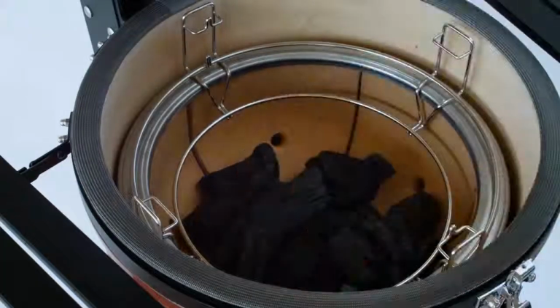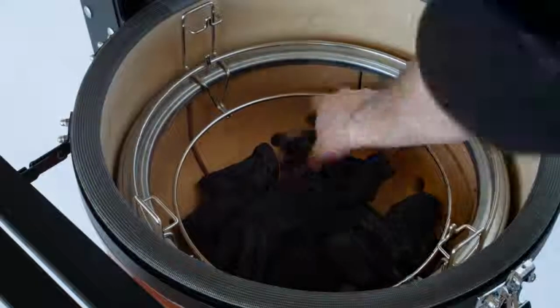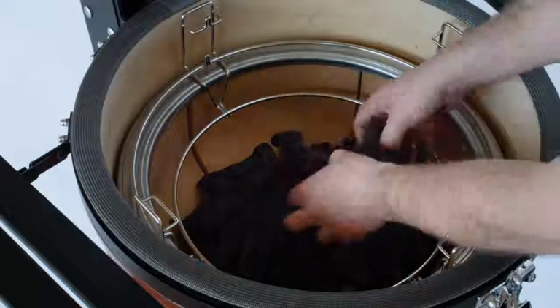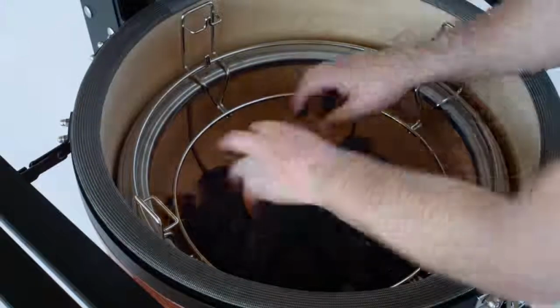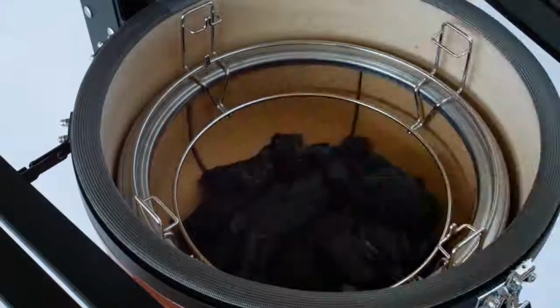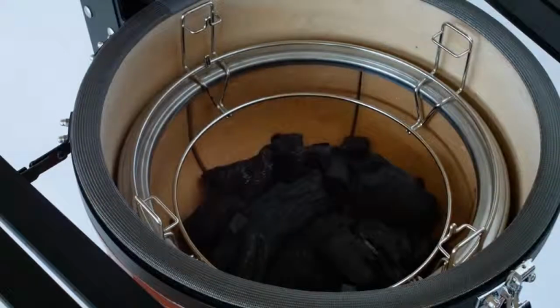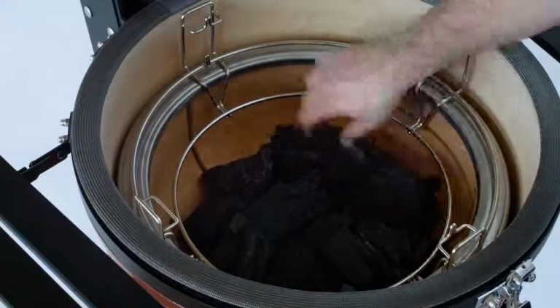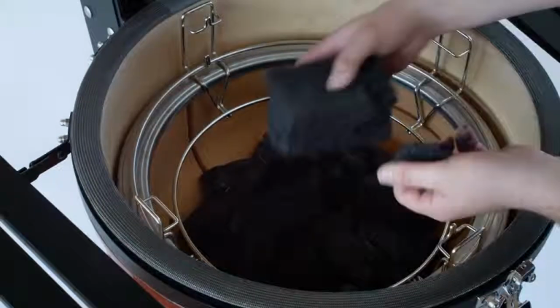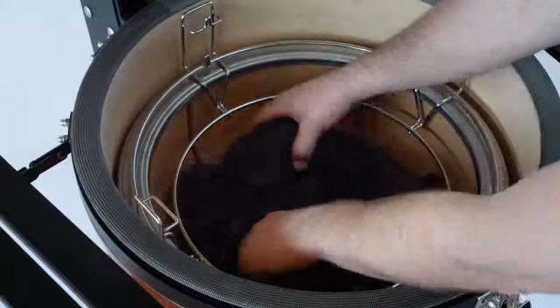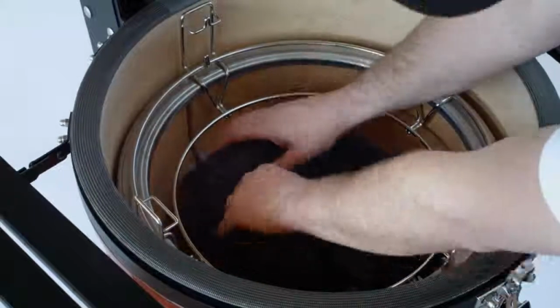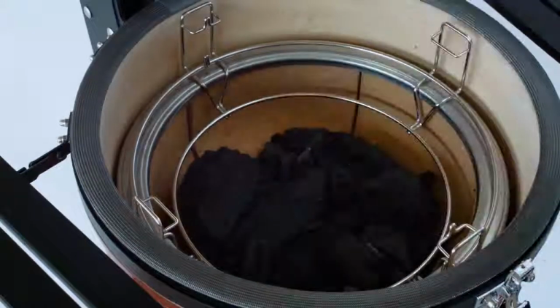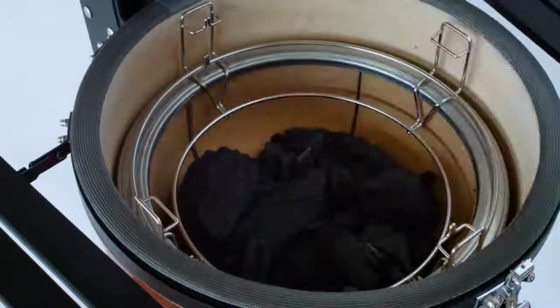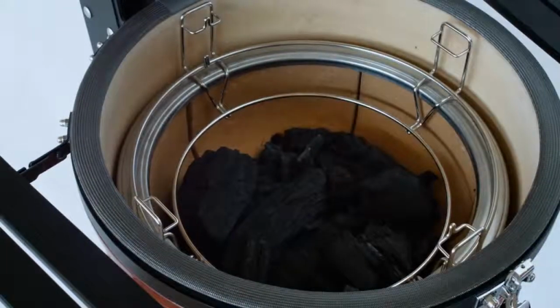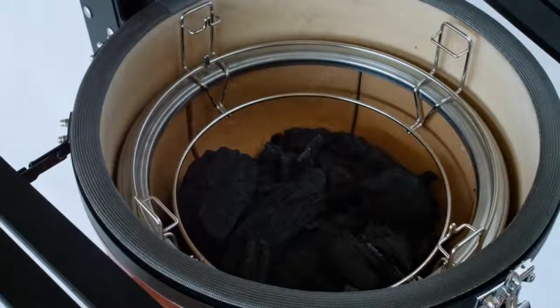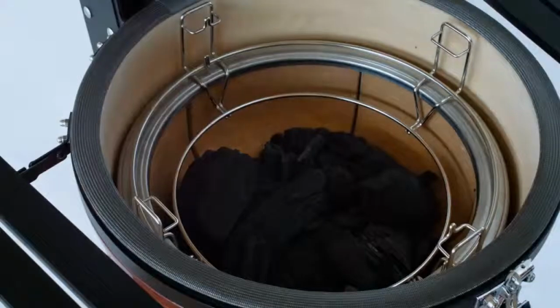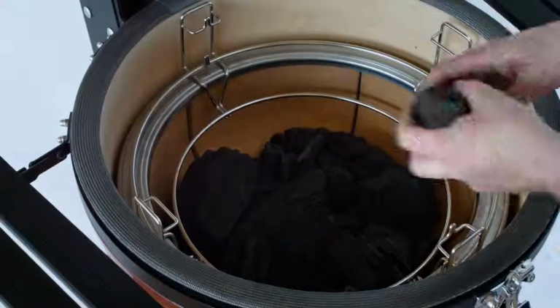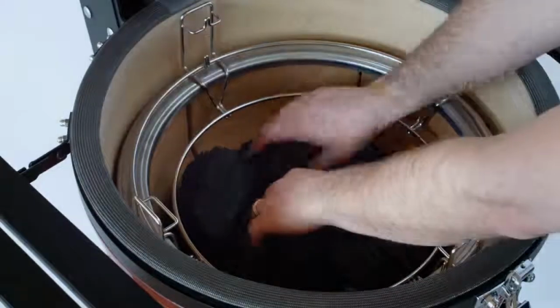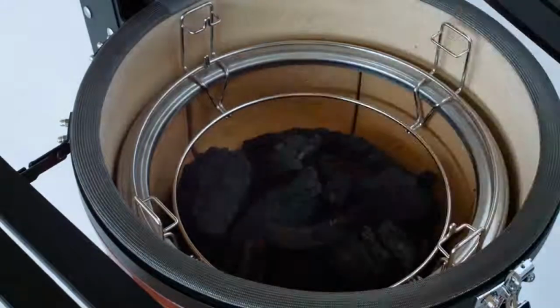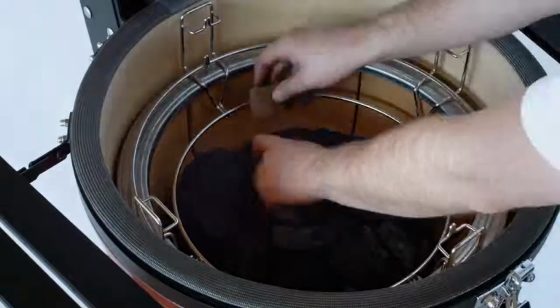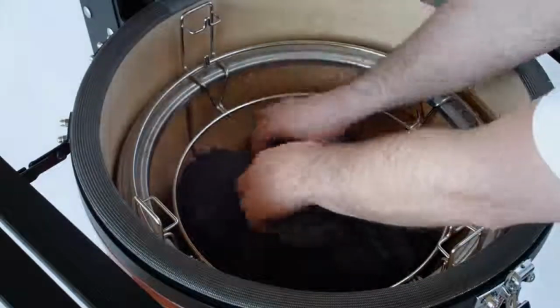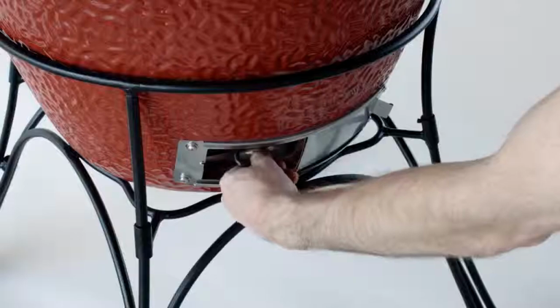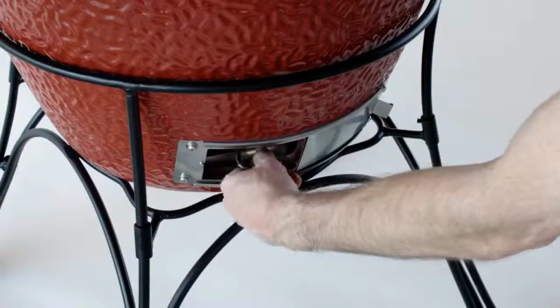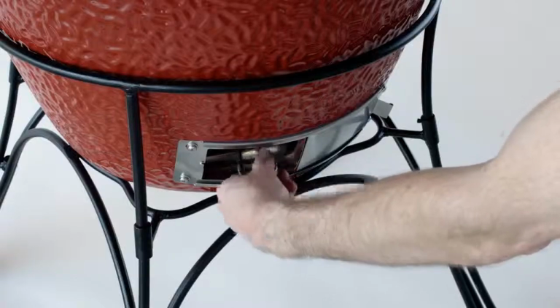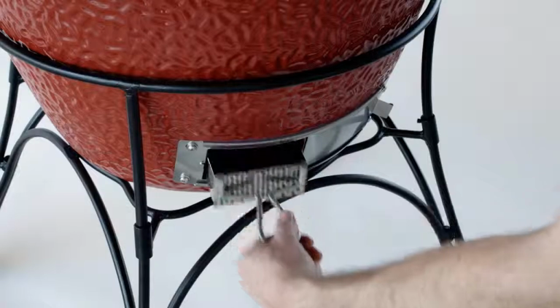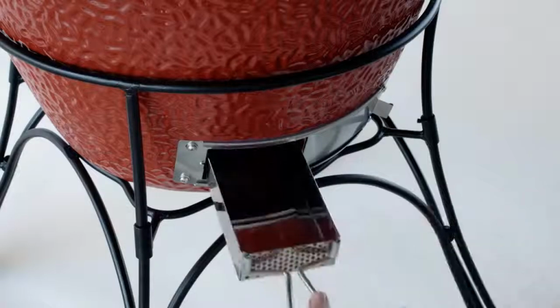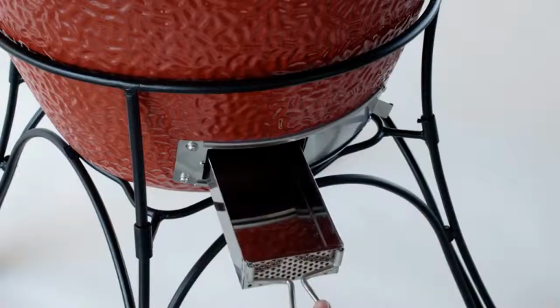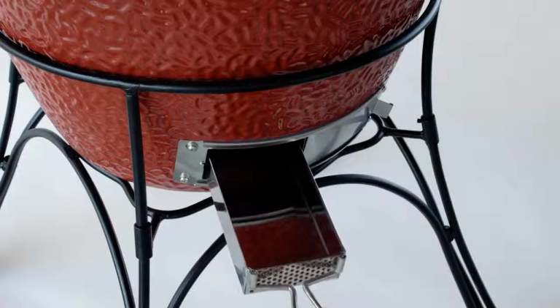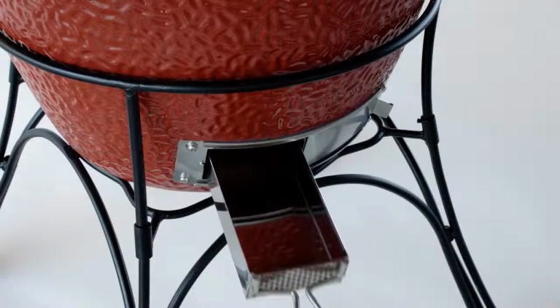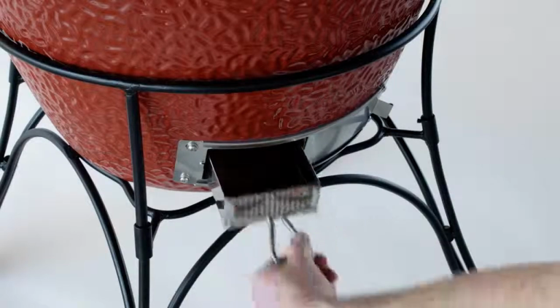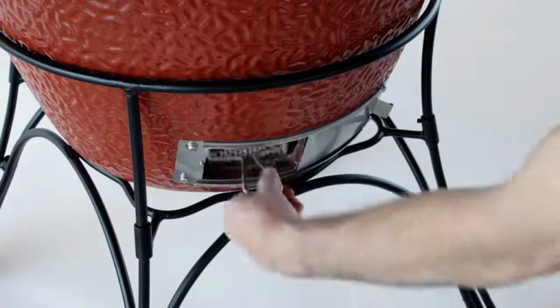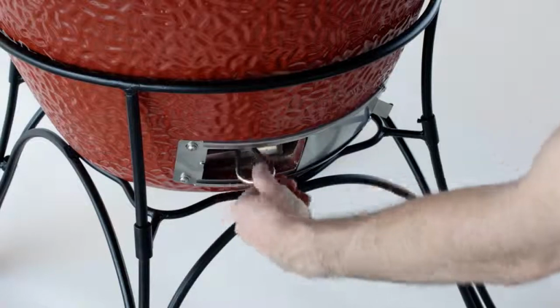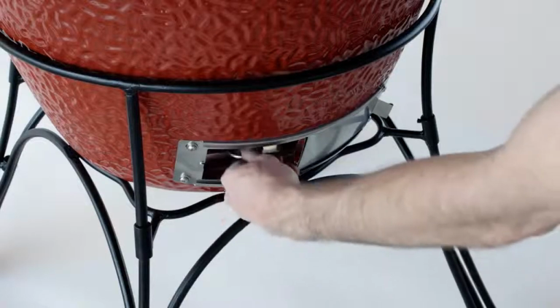If you're reusing charcoal from a previous cook, use the ash tool to knock off the excess ash before lighting. Then empty the excess ash with the slide-out ash drawer.